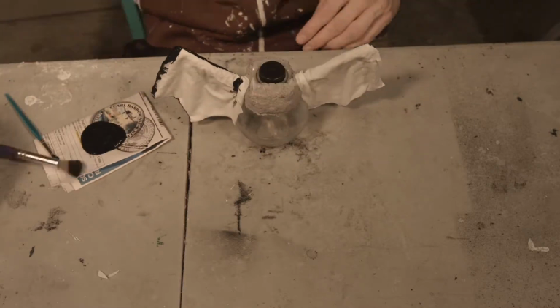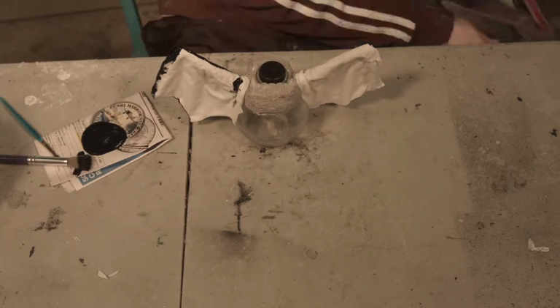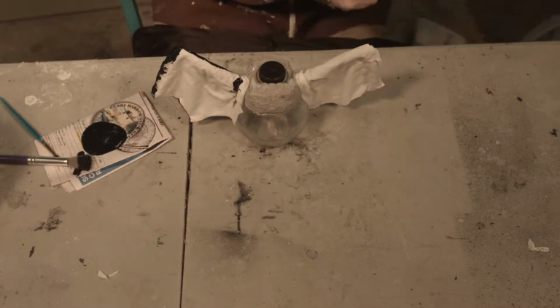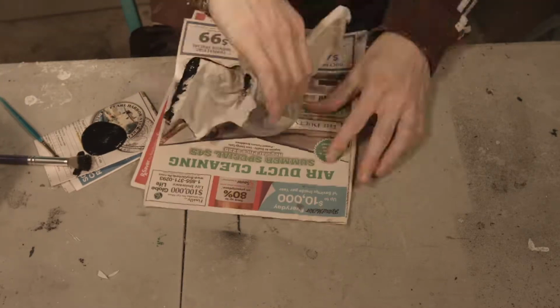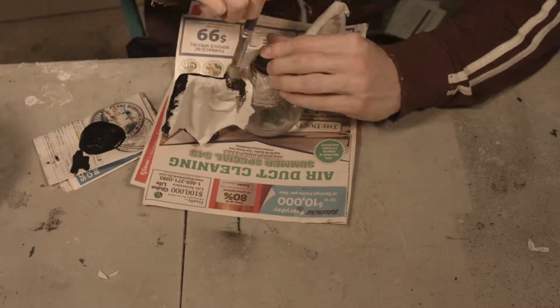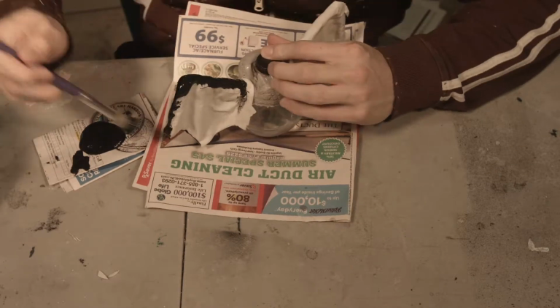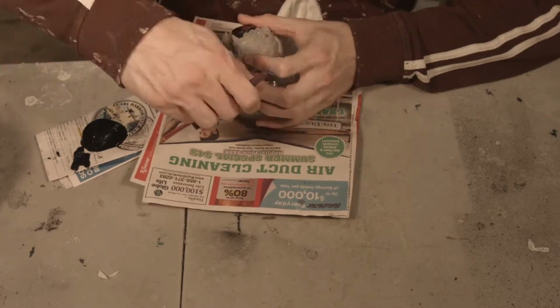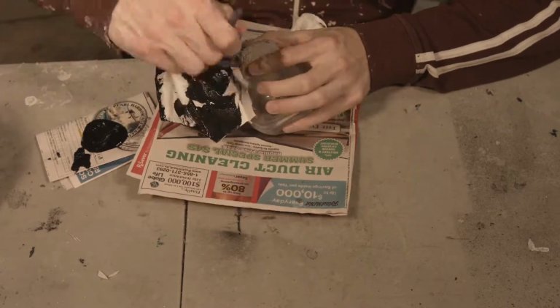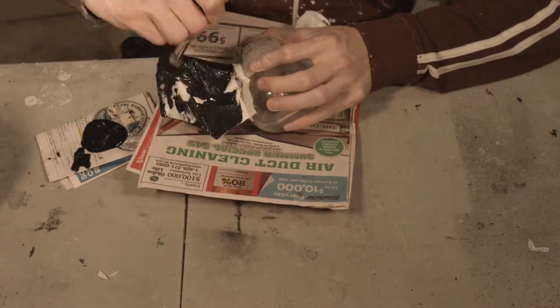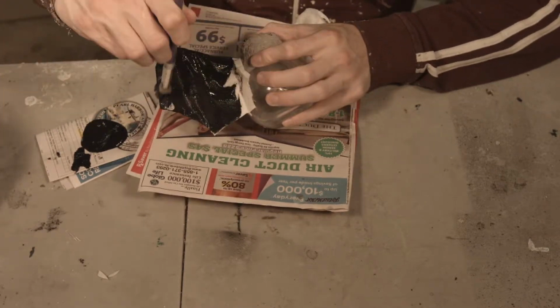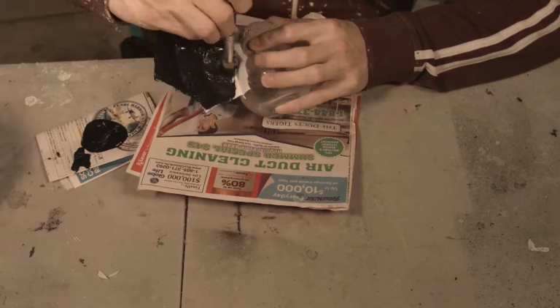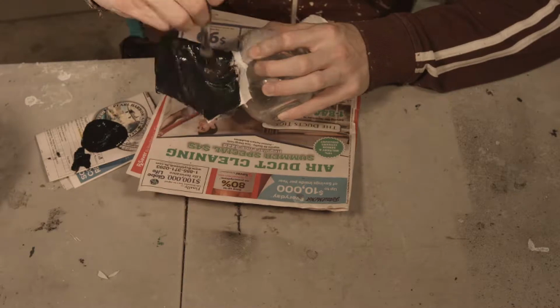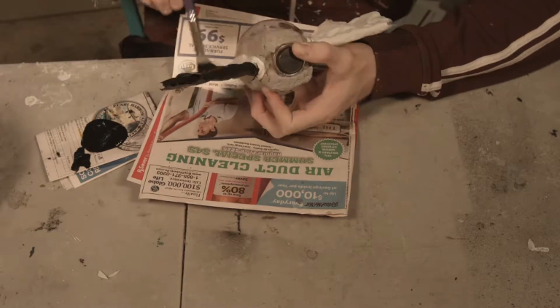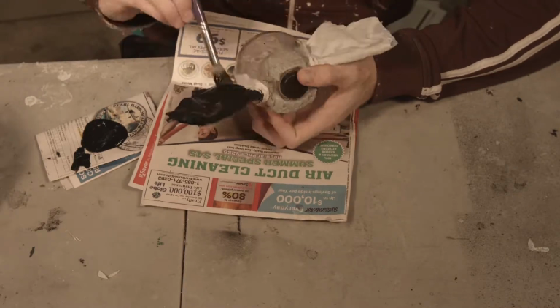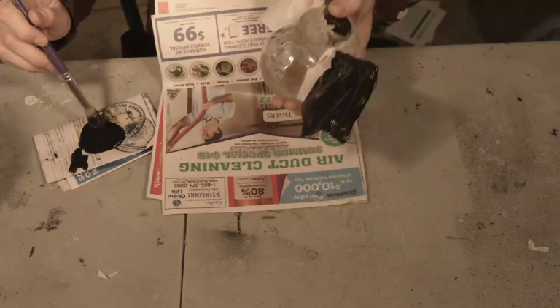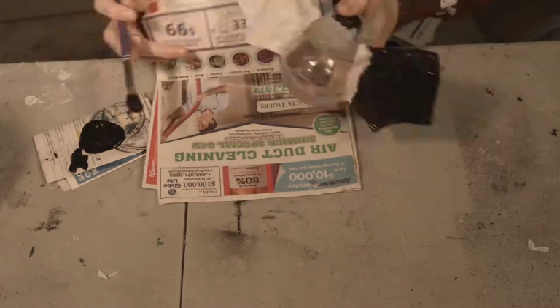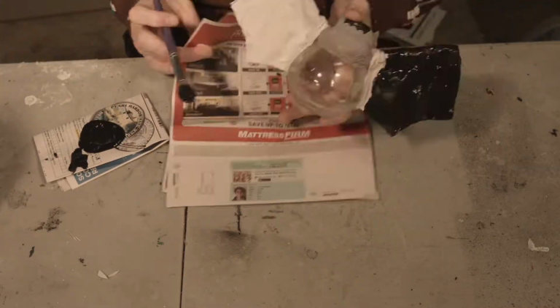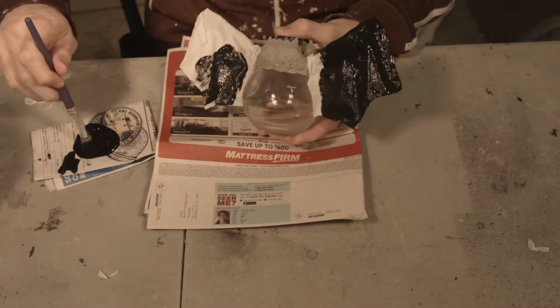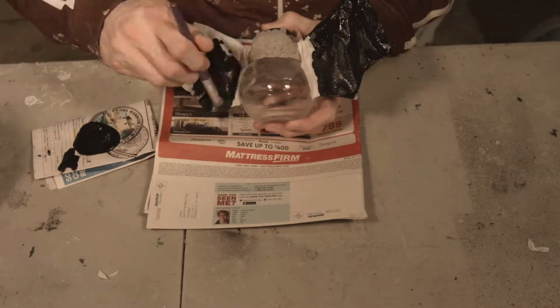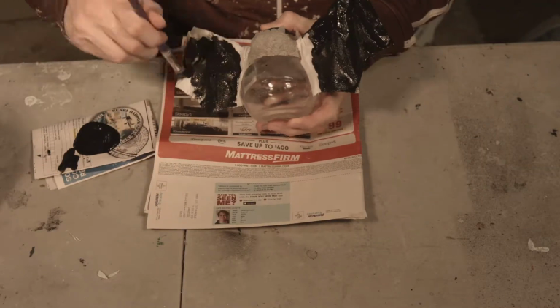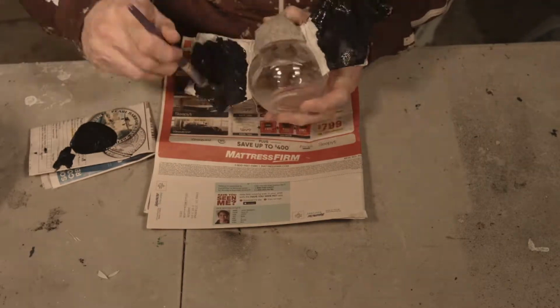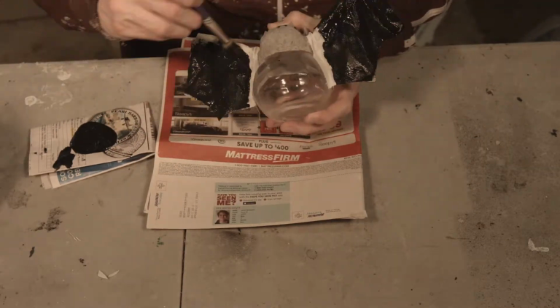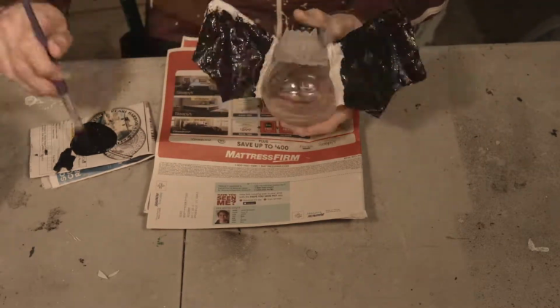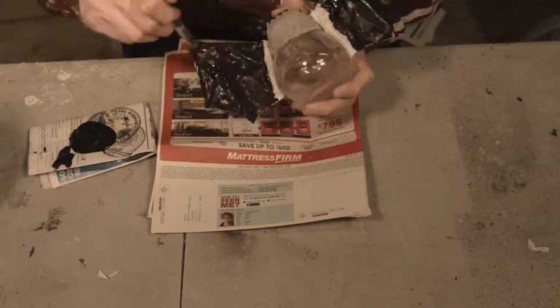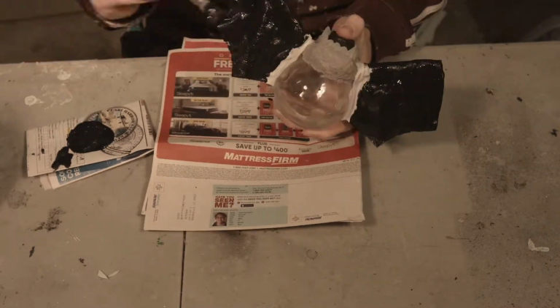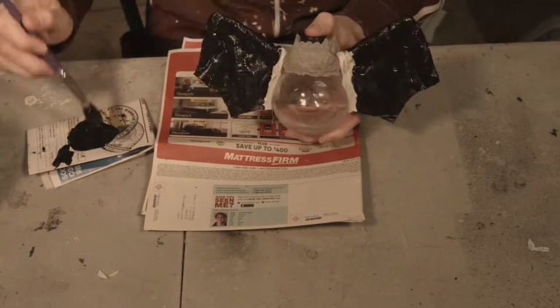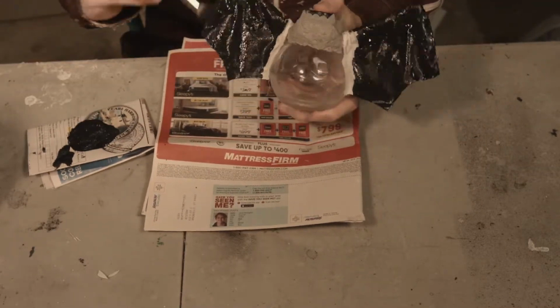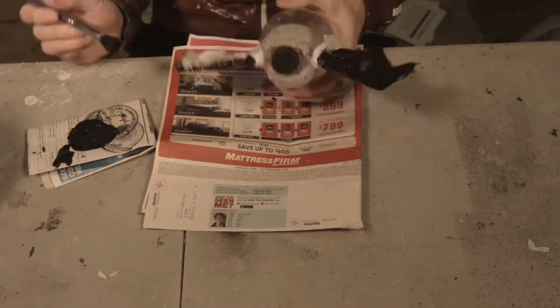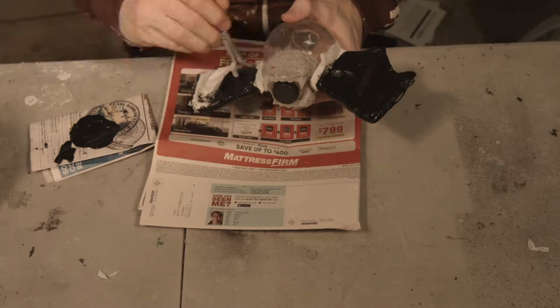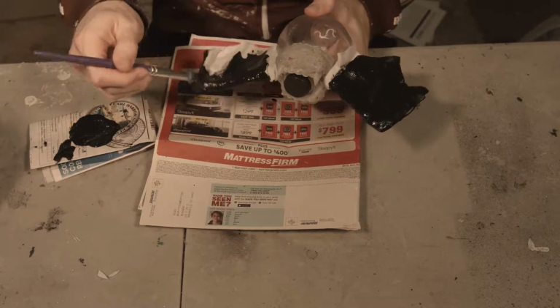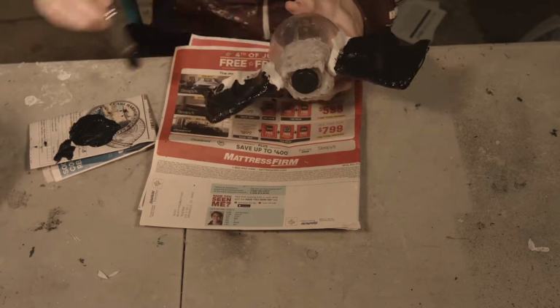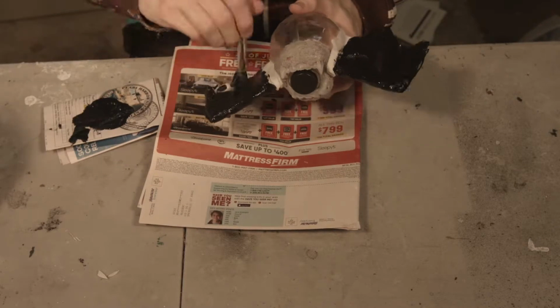And then of course we'll have to paint the whole thing black, or any color bat wings that you want. I'm doing mine black and I cover the whole thing black.